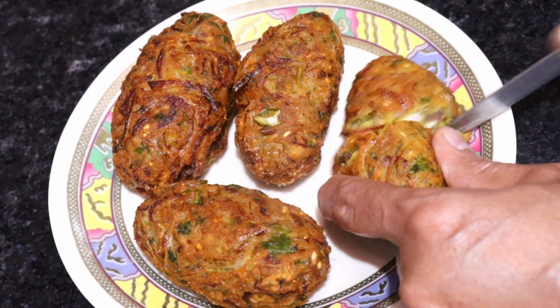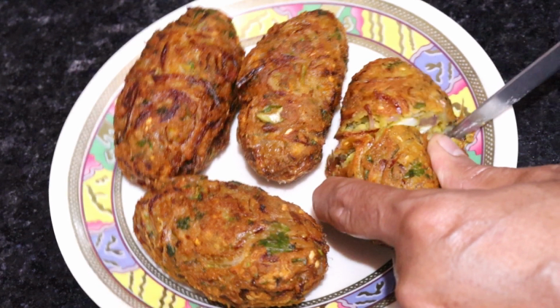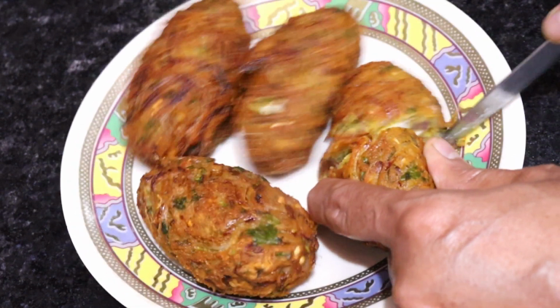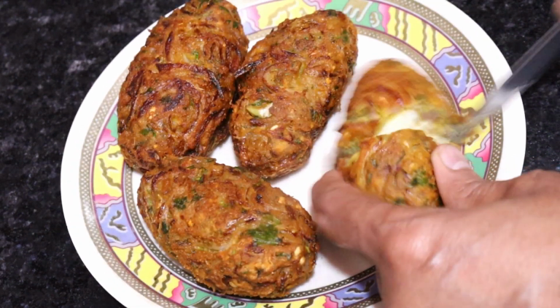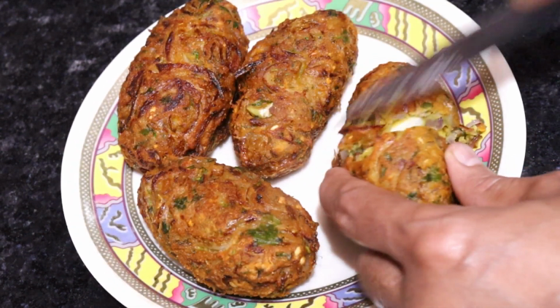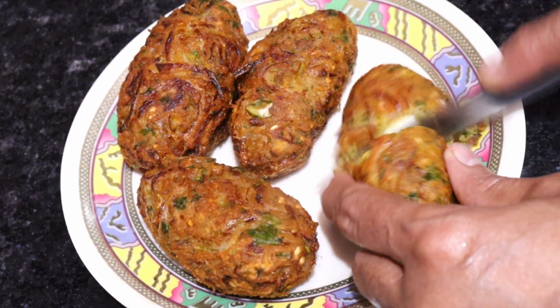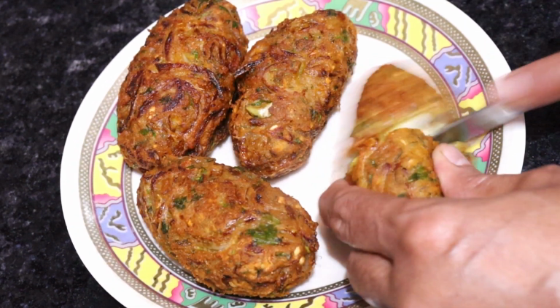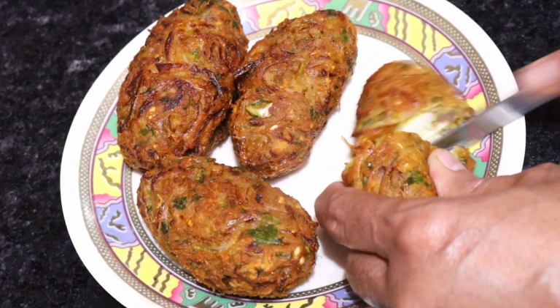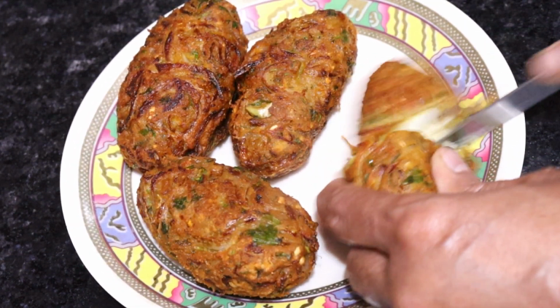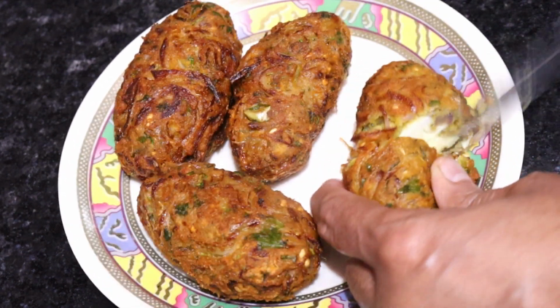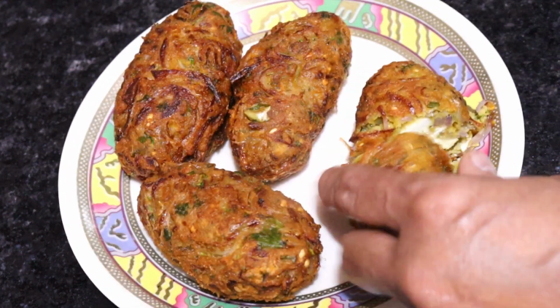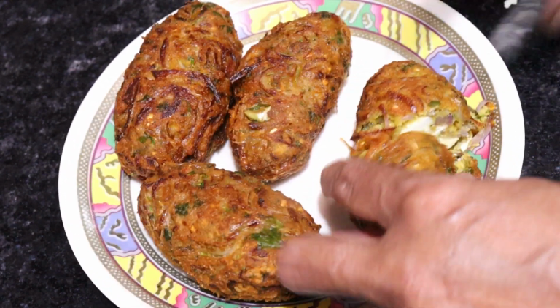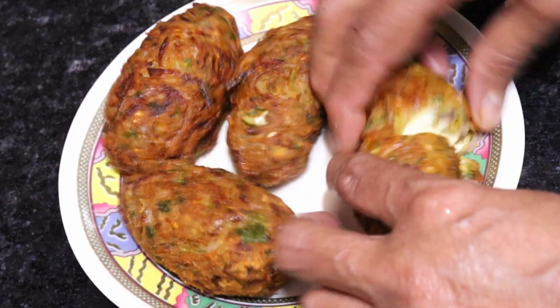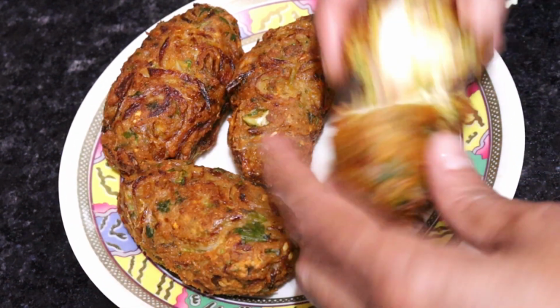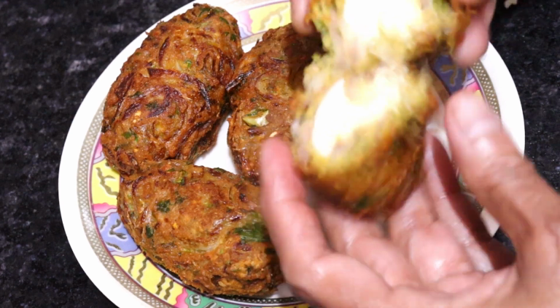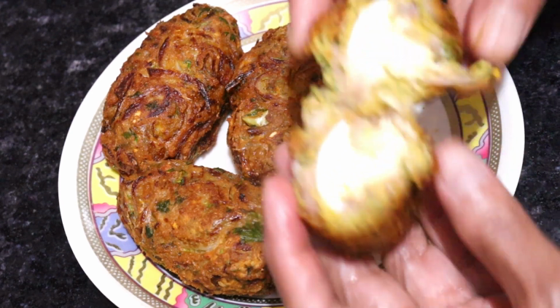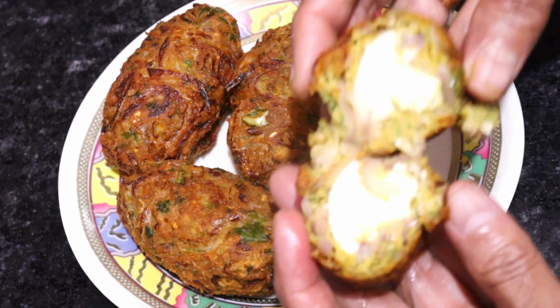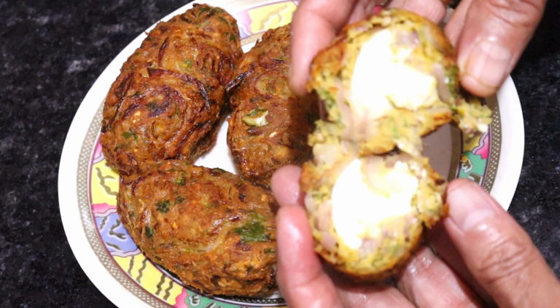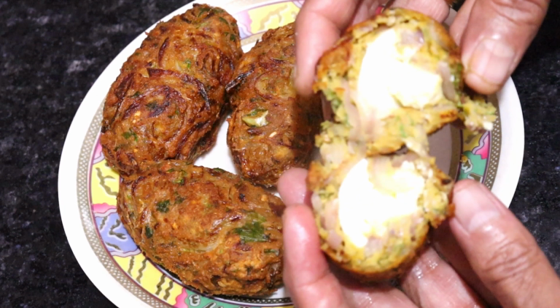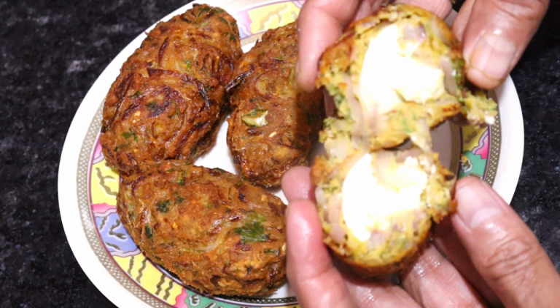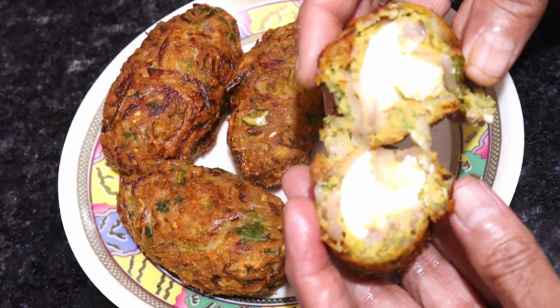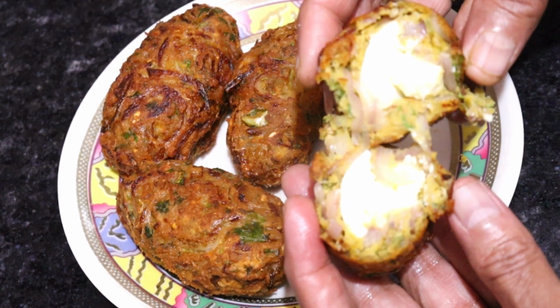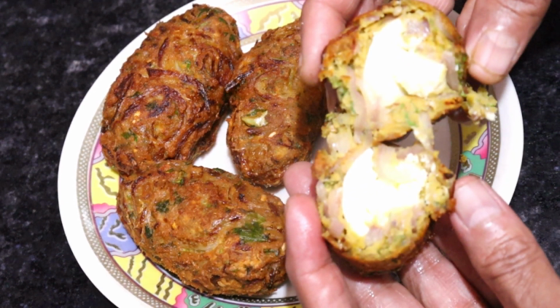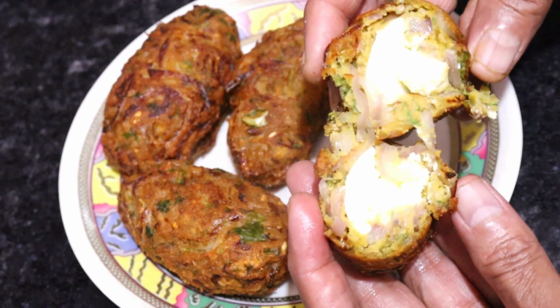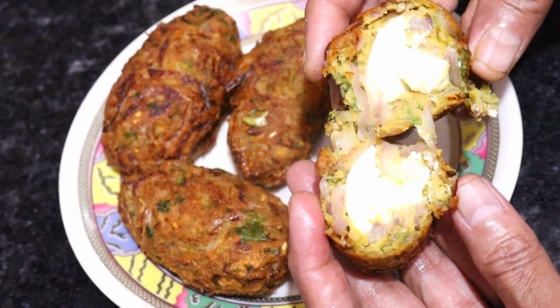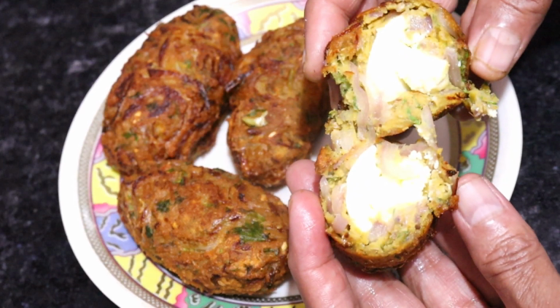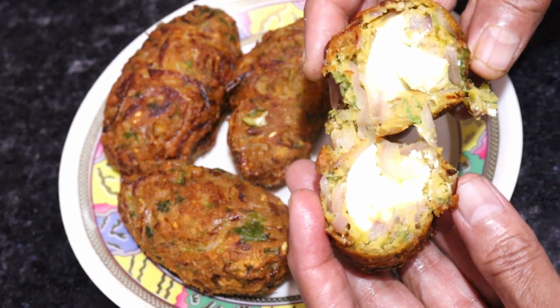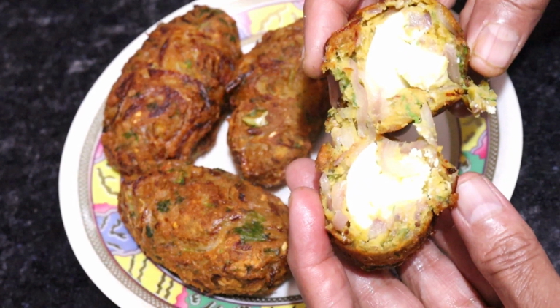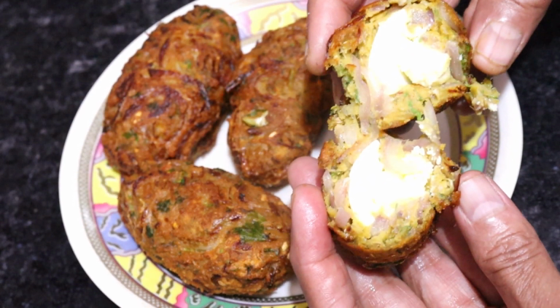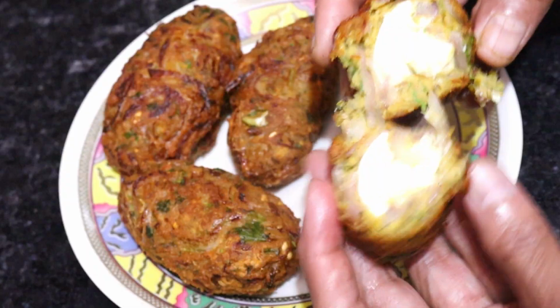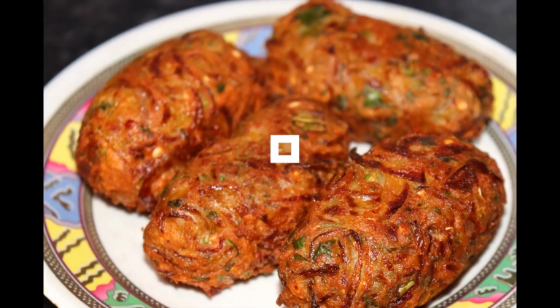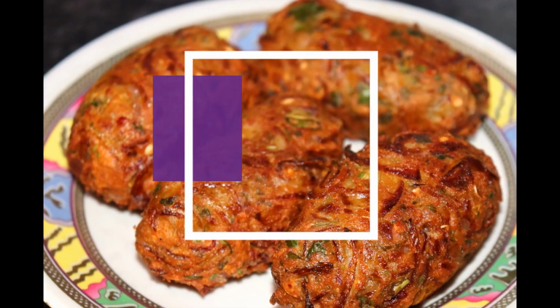It's going to be Ramzan. You can make it for dinner, you can make it for parties, and you can also eat it with tea. It's very easy to make, but it feels very tasty.